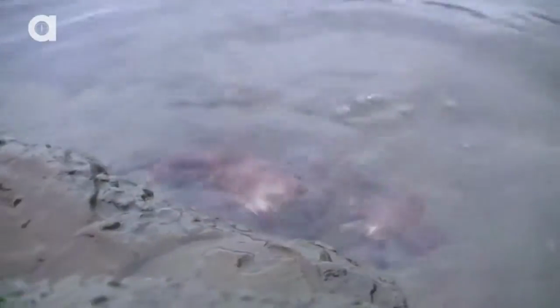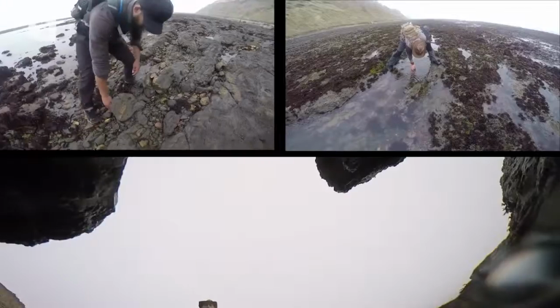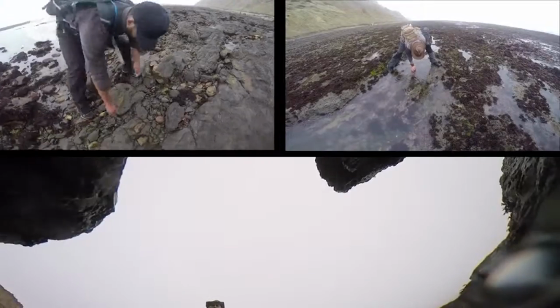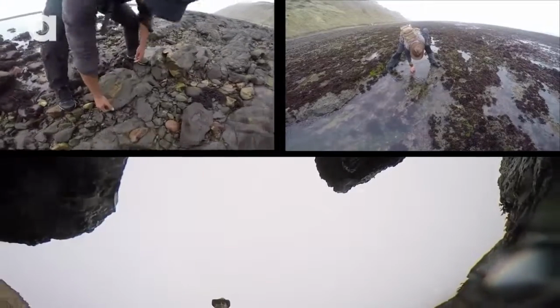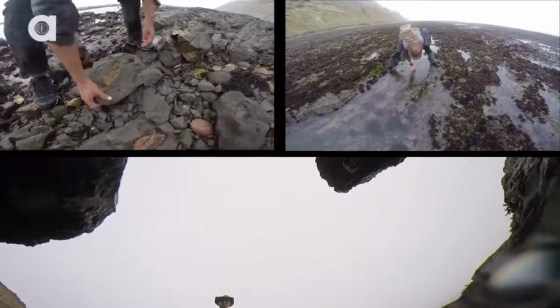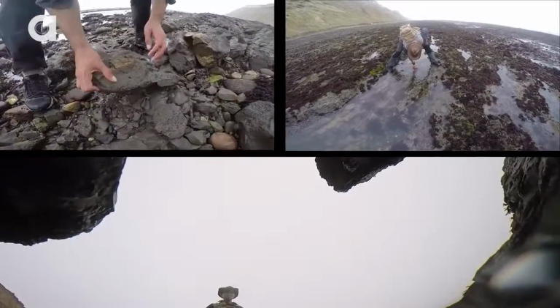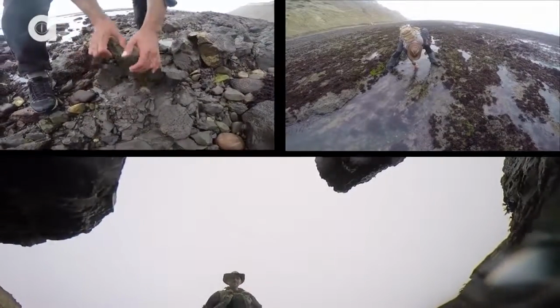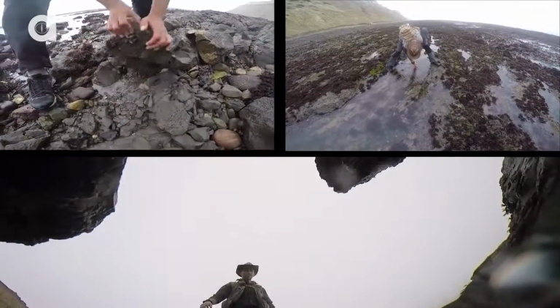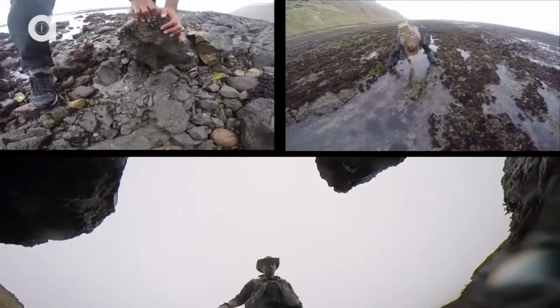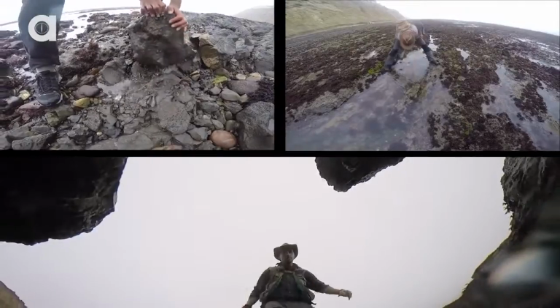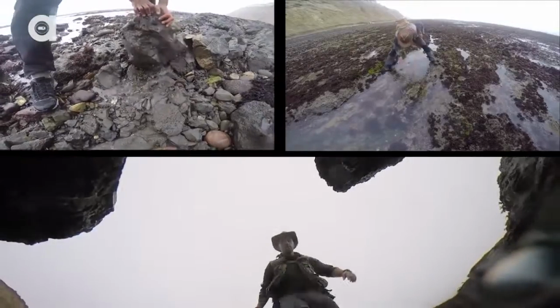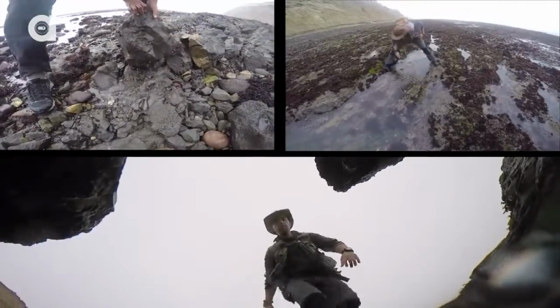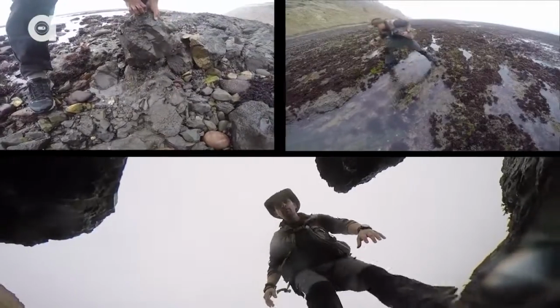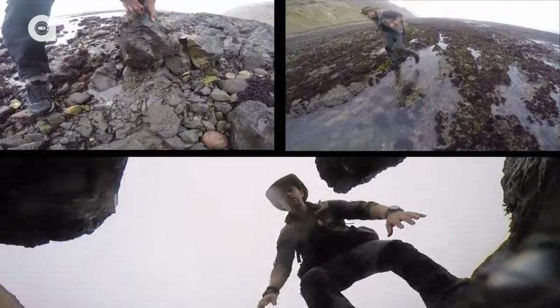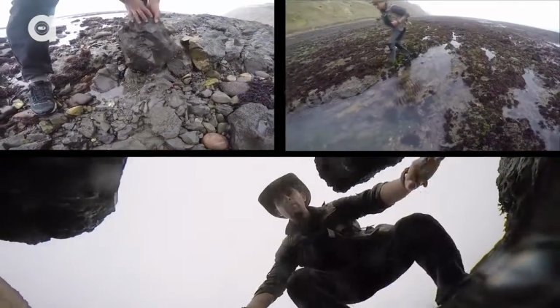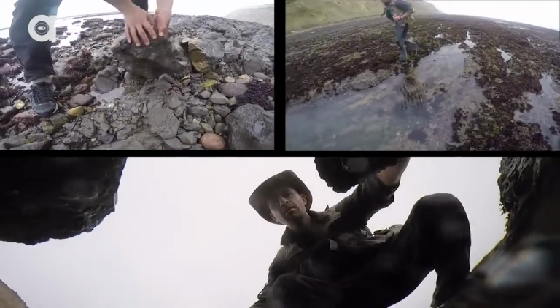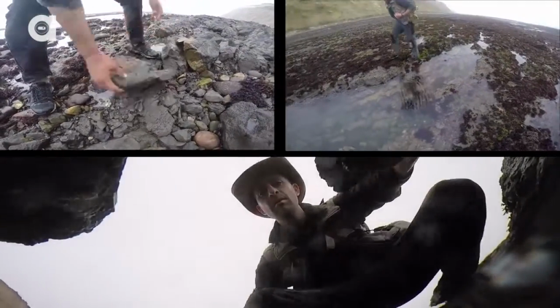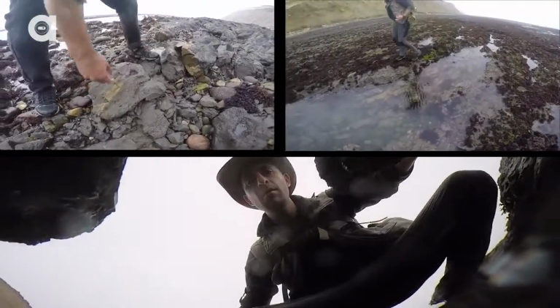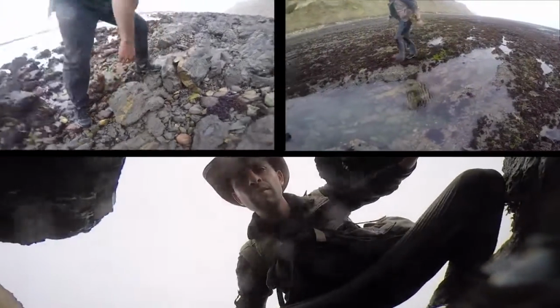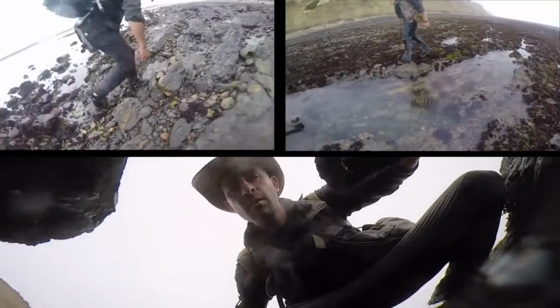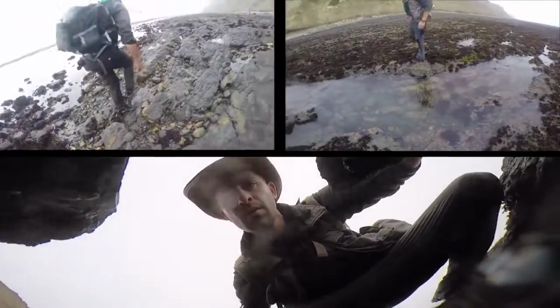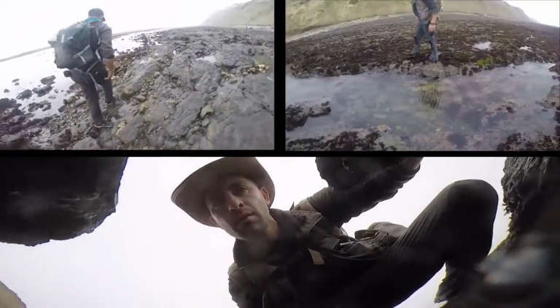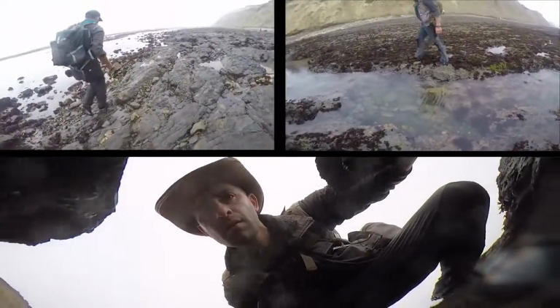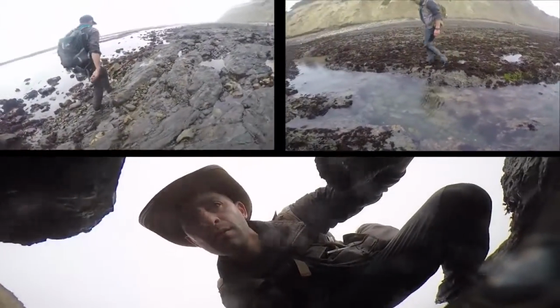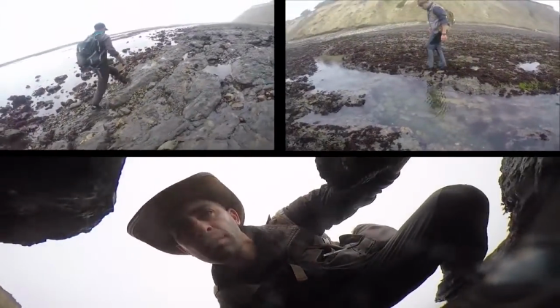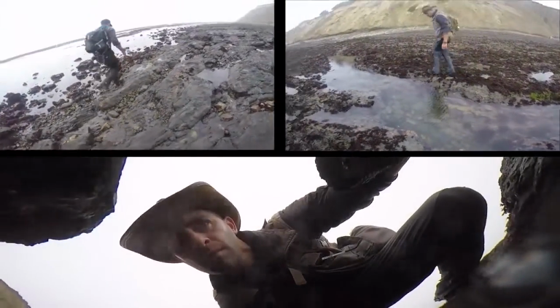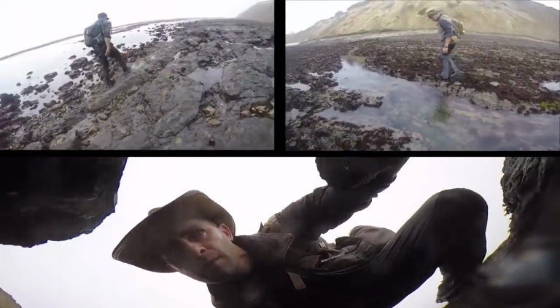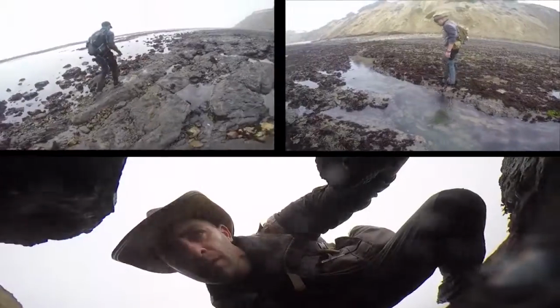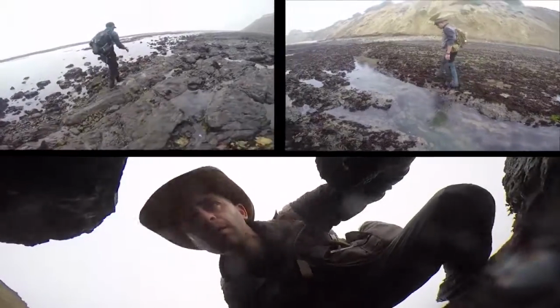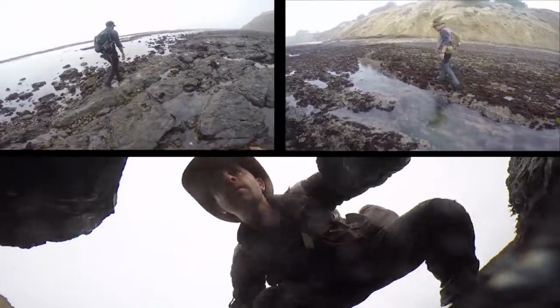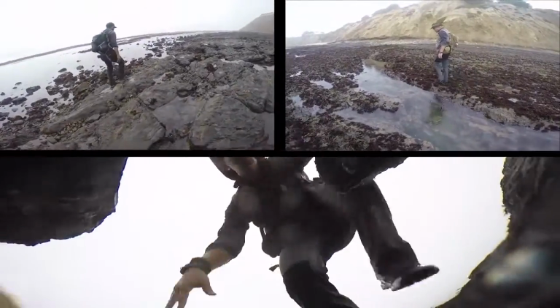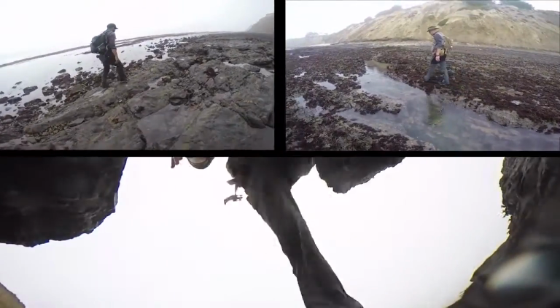Several hours of searching had passed with no sign of an octopus. But all was not lost, when suddenly we came across another gem of the tide pools.